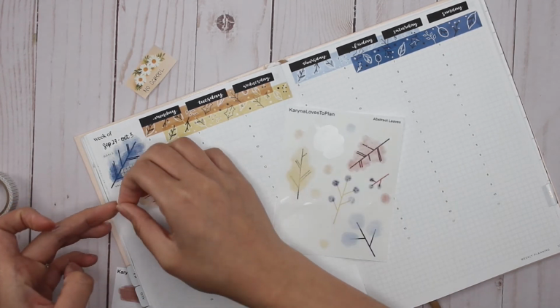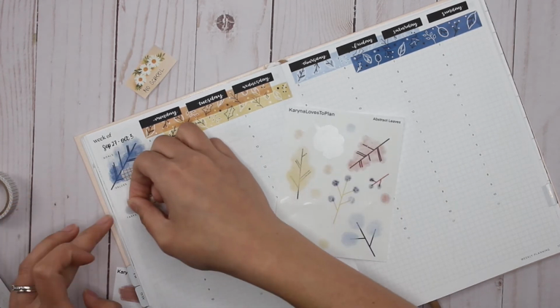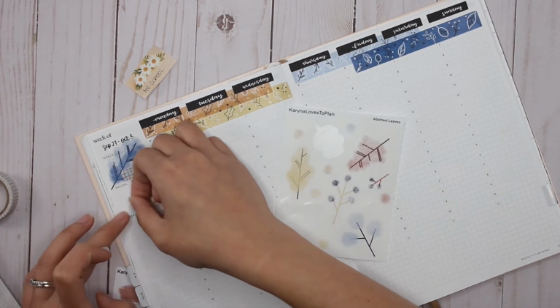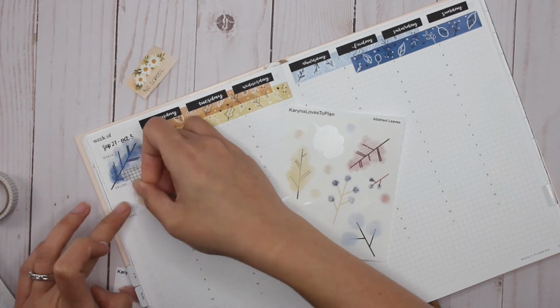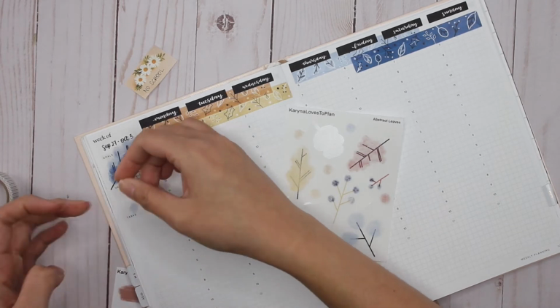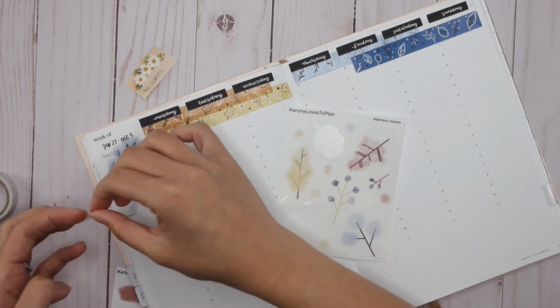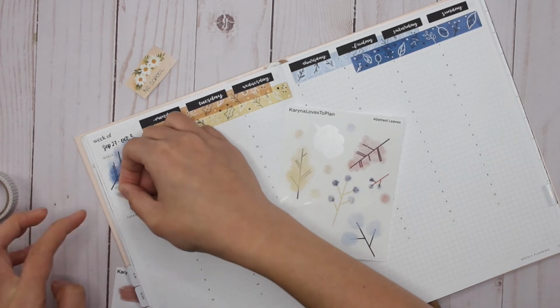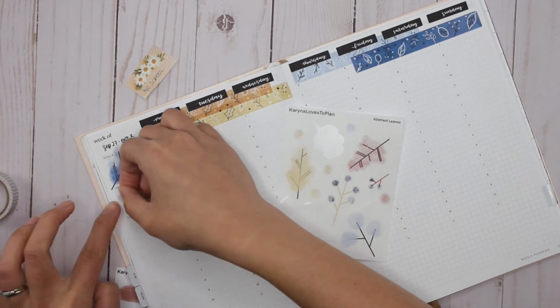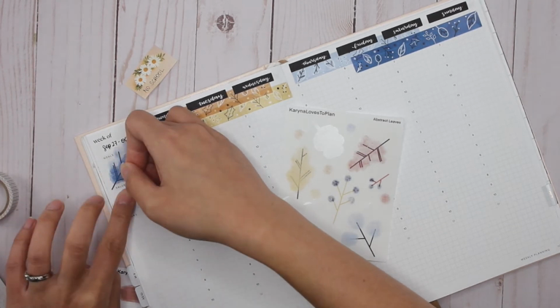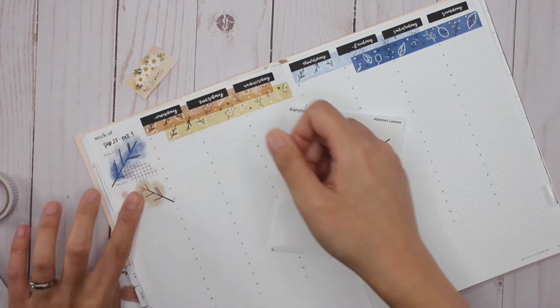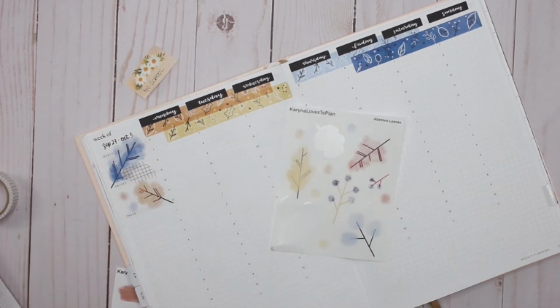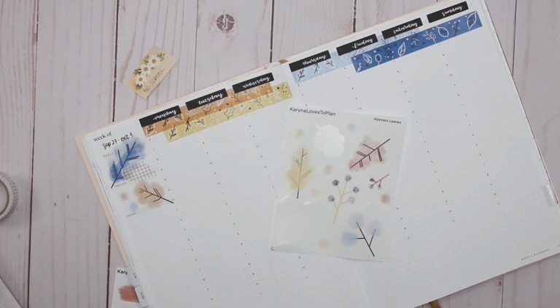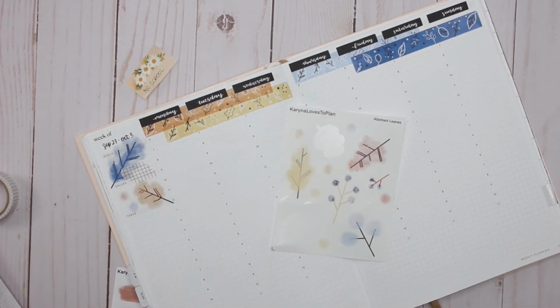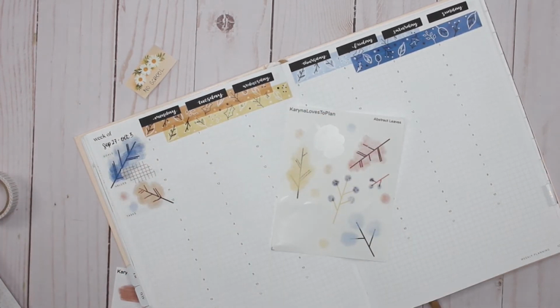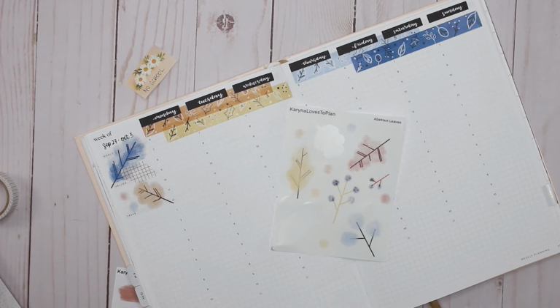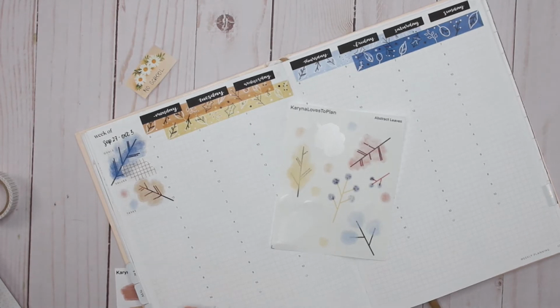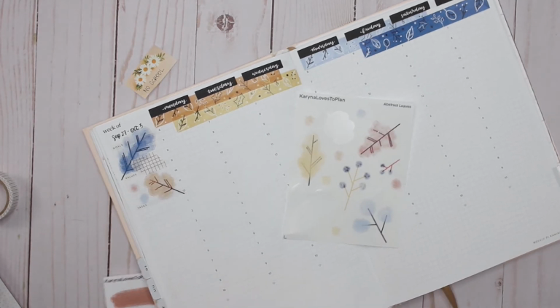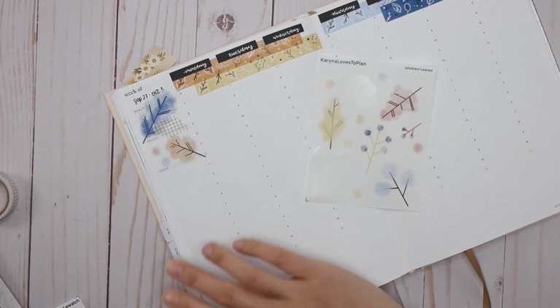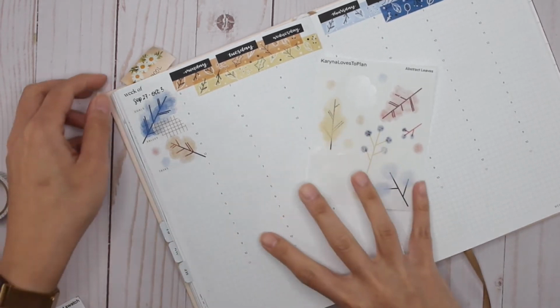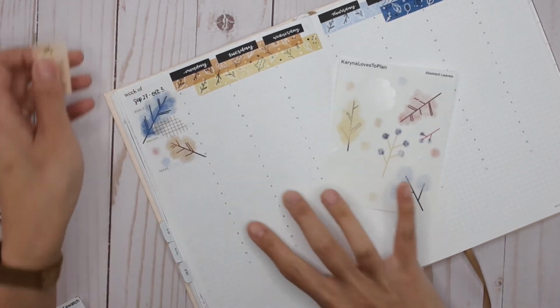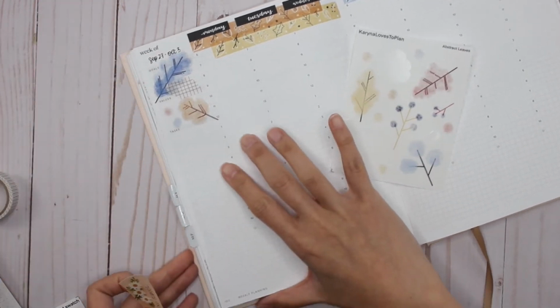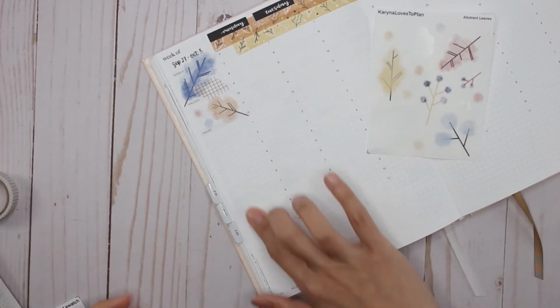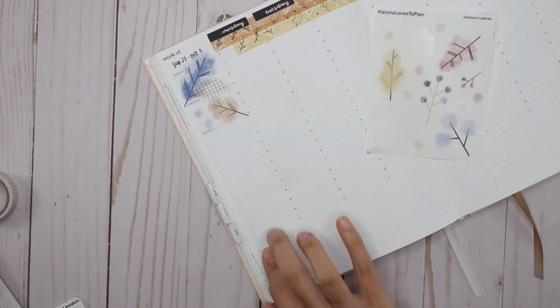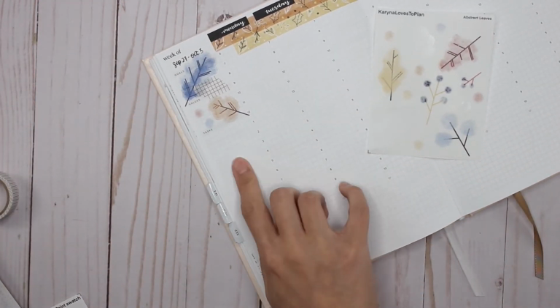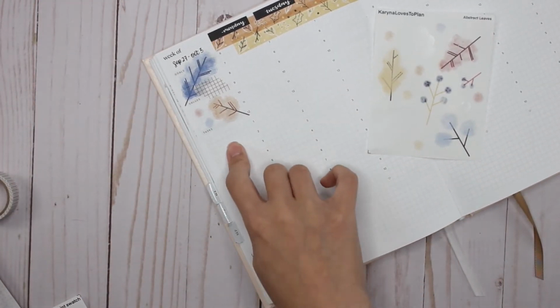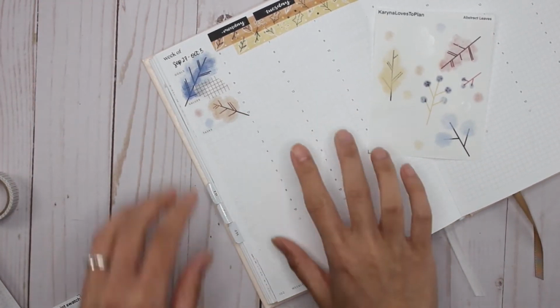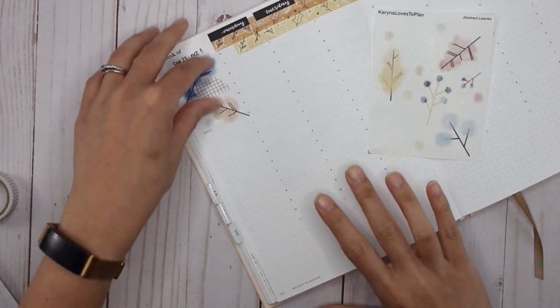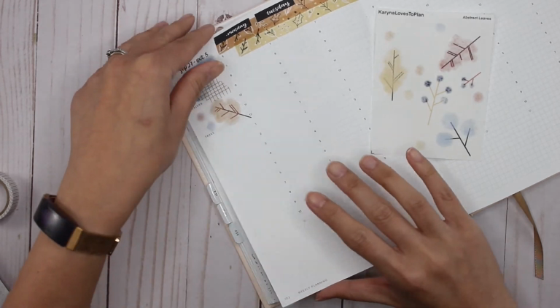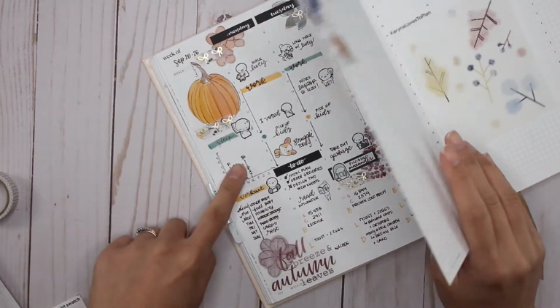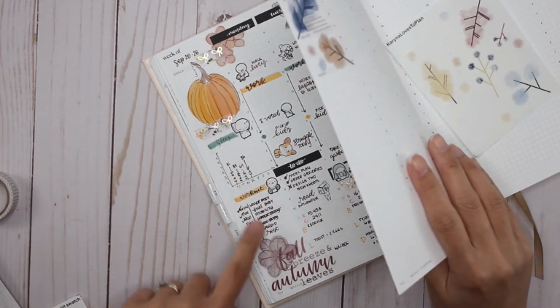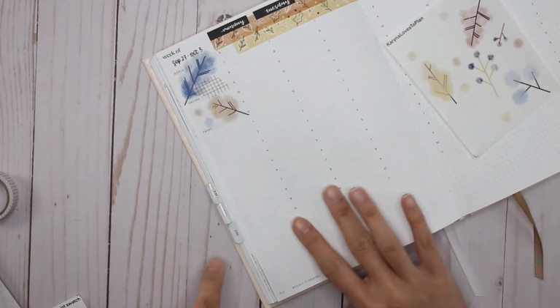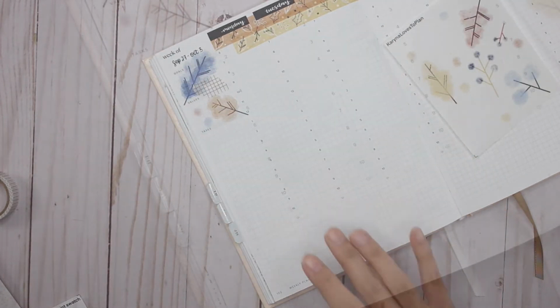I love how light these transparent stickers are — and on the page they look even better. Then down the side here I'm going to zoom in and work on my sleep tracker as well as my workout tracker.